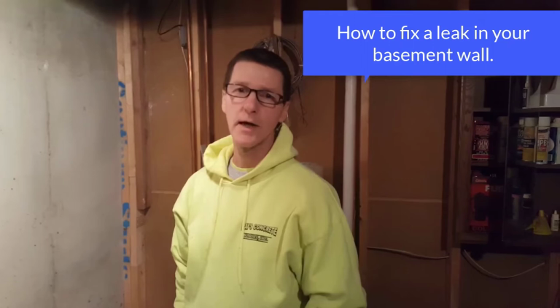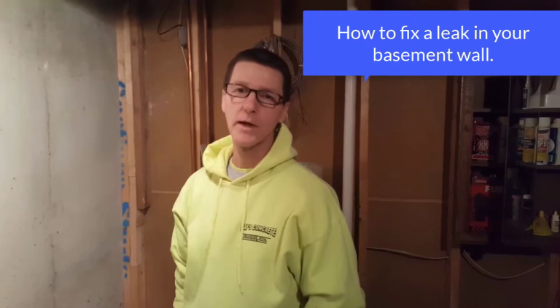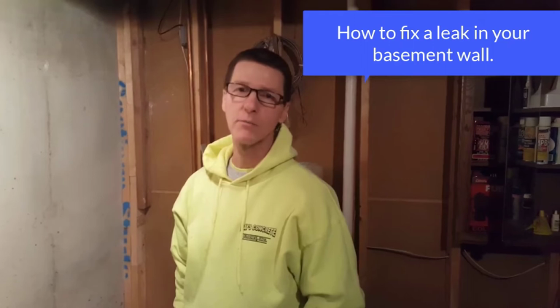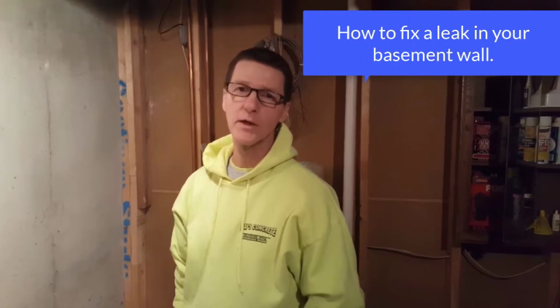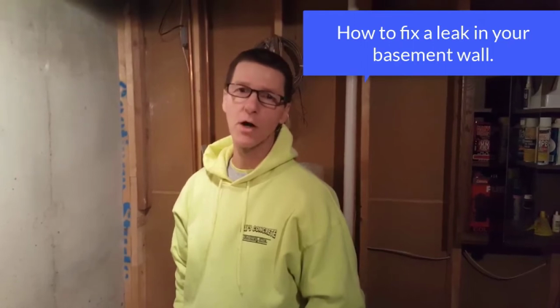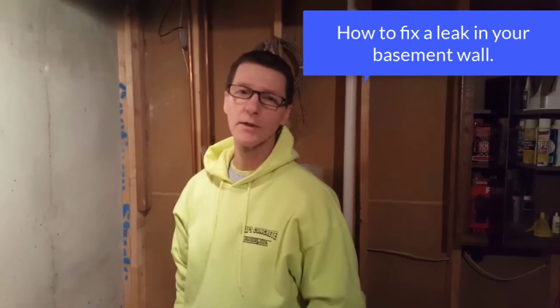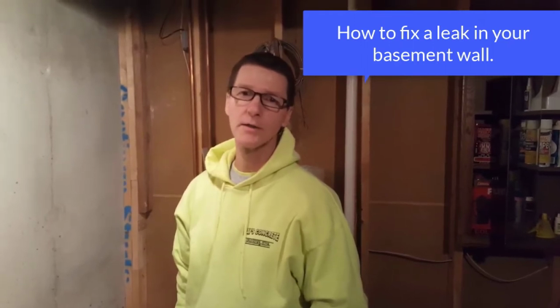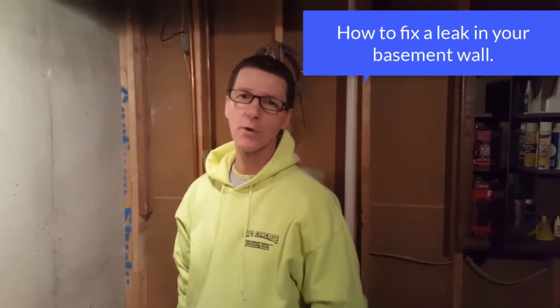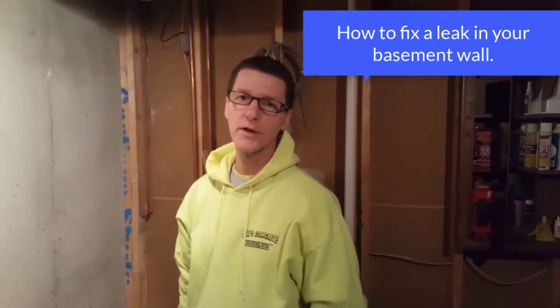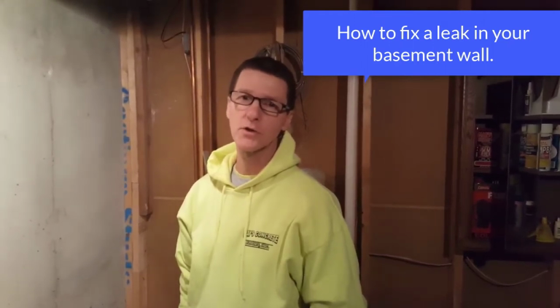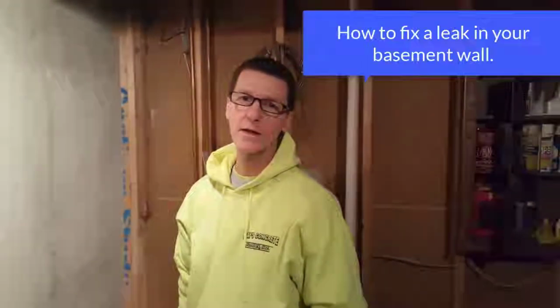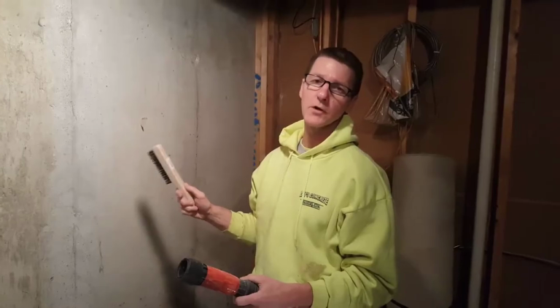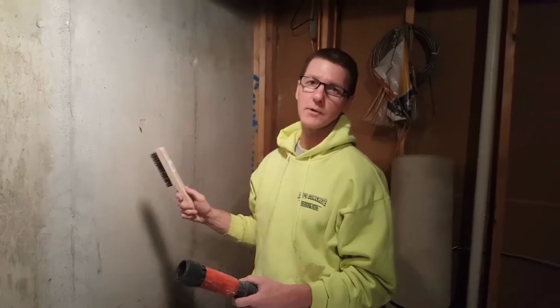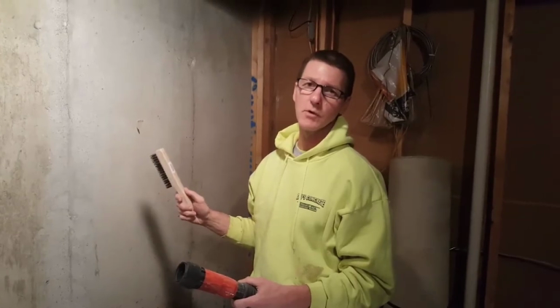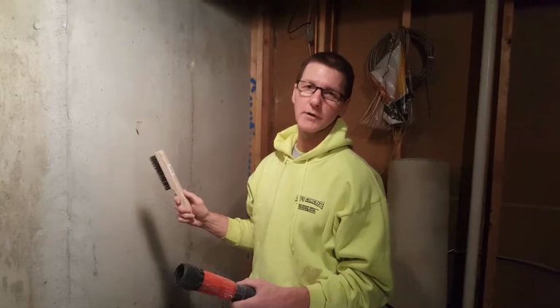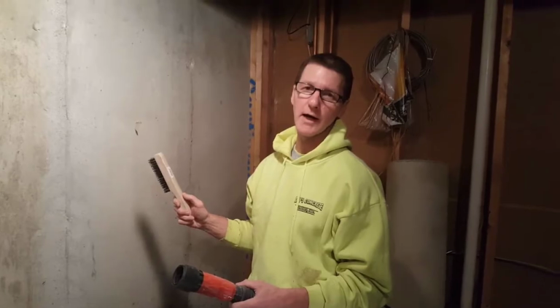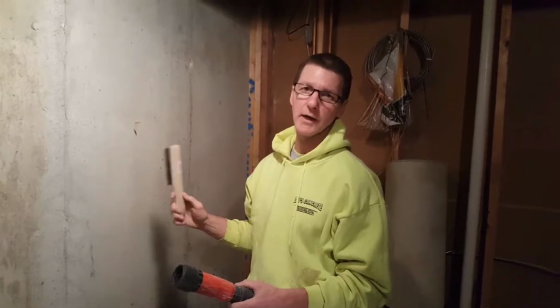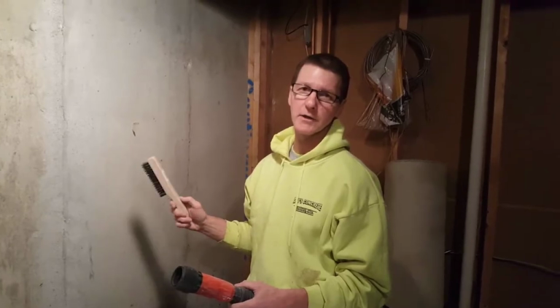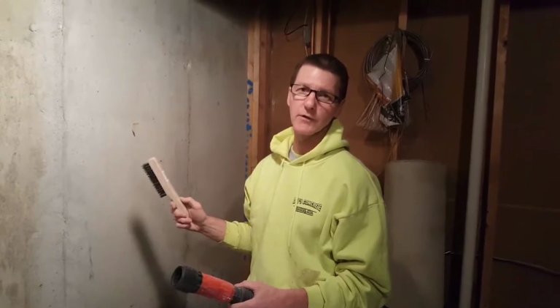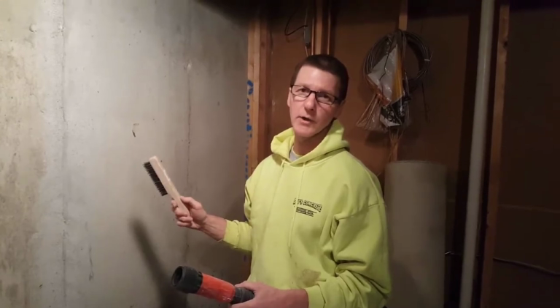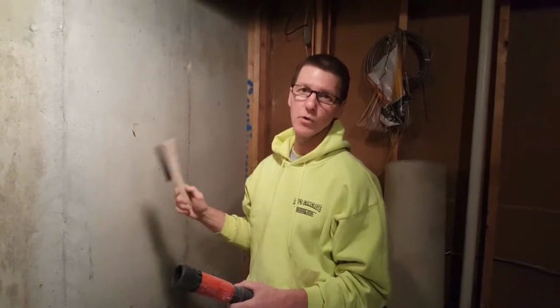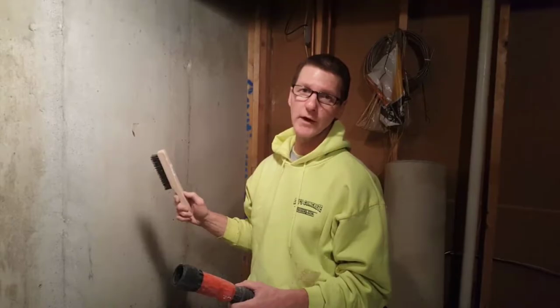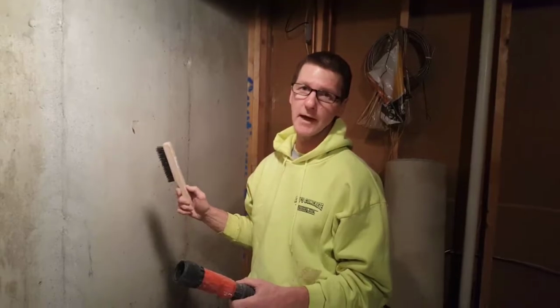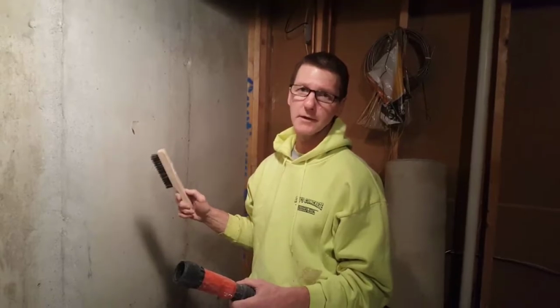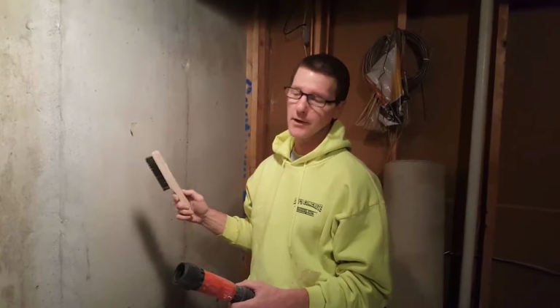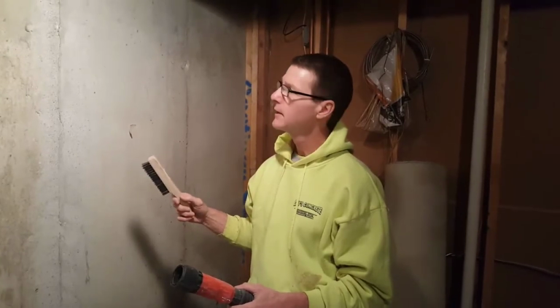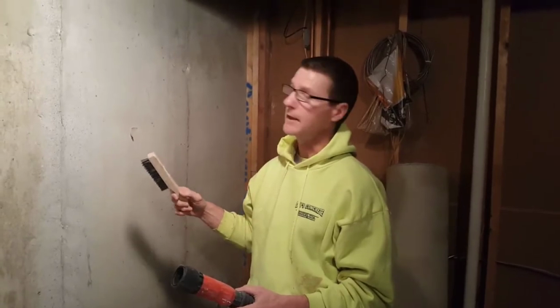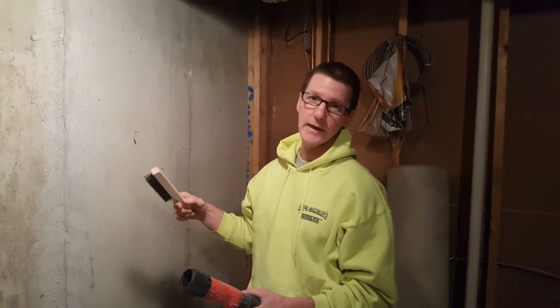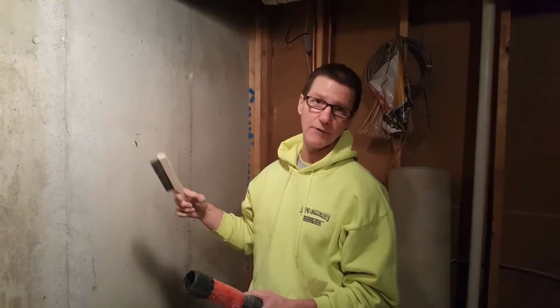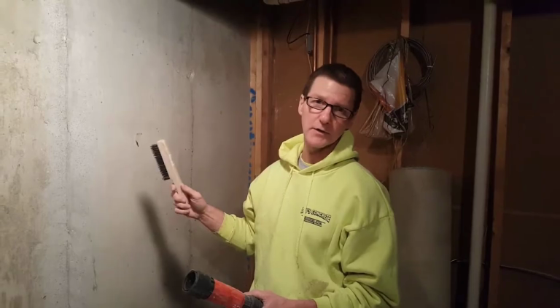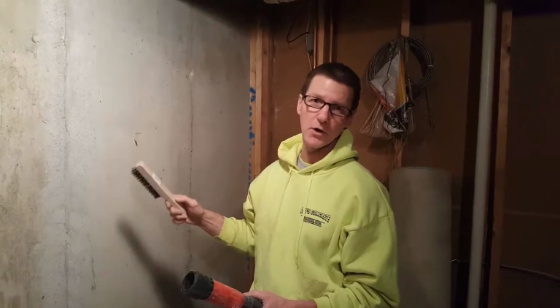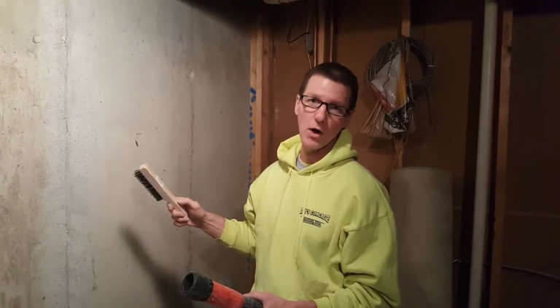Hey guys, it's Mike here from Everything About Concrete. Today we're going to fix this crack. The first step to repairing this crack is we got to get it clean first. We got to remove any dust, dirt, any efflorescence that's on the wall.